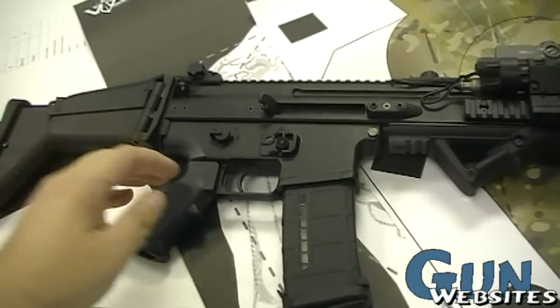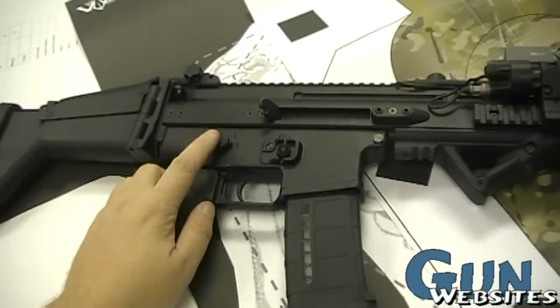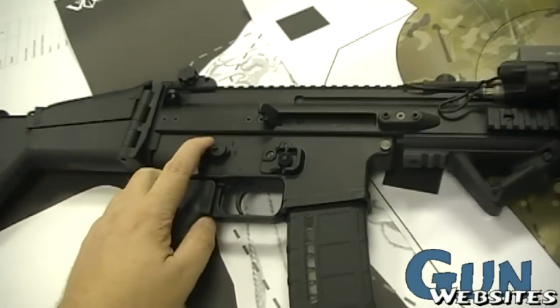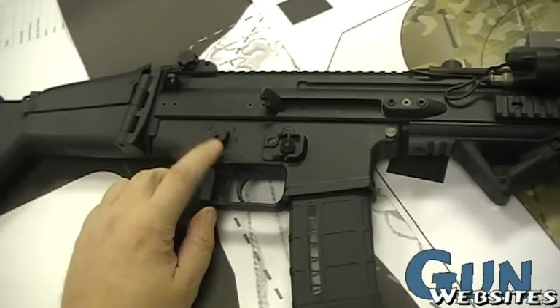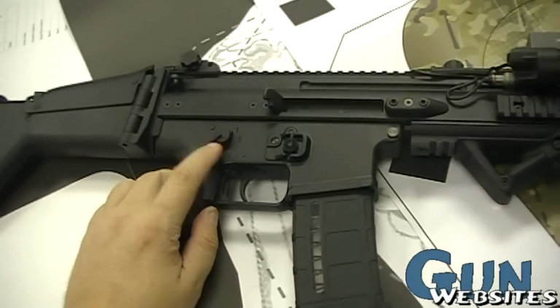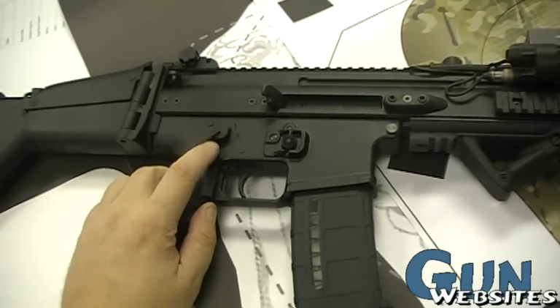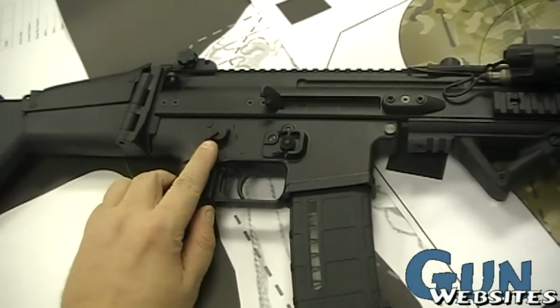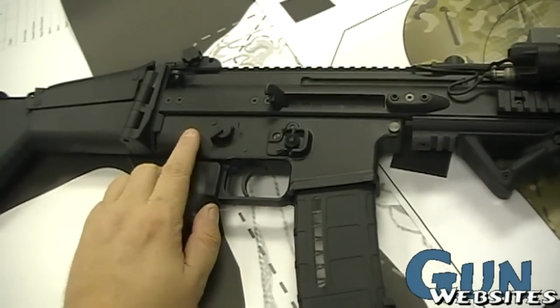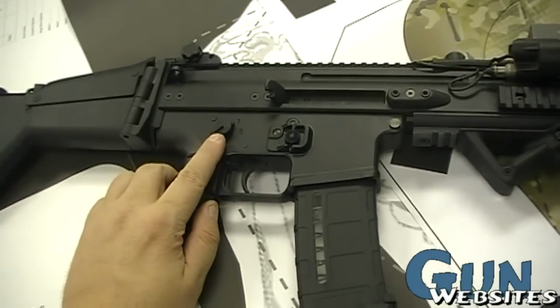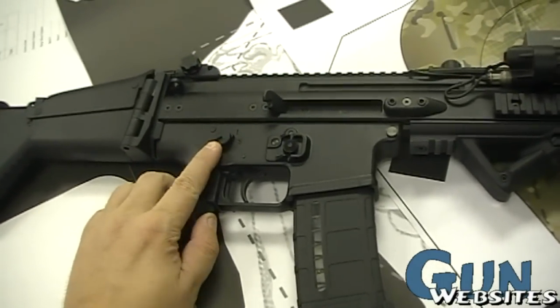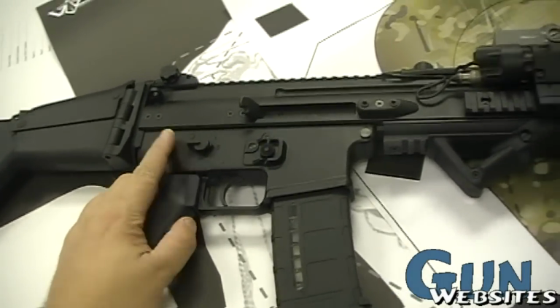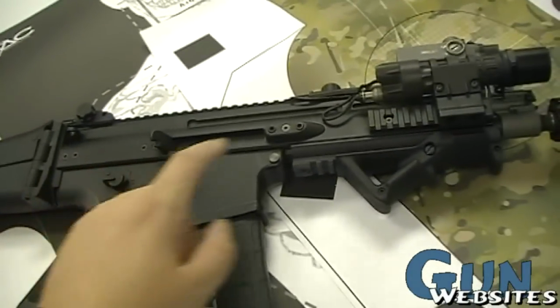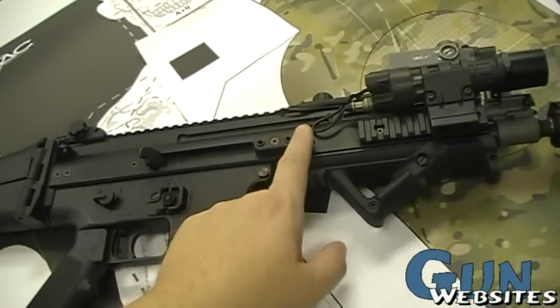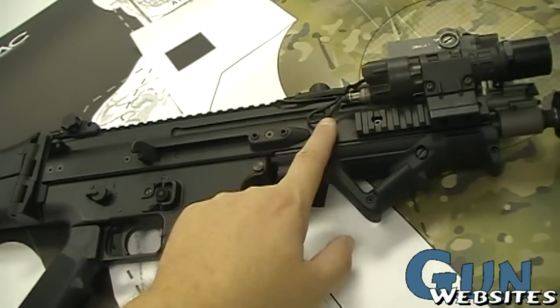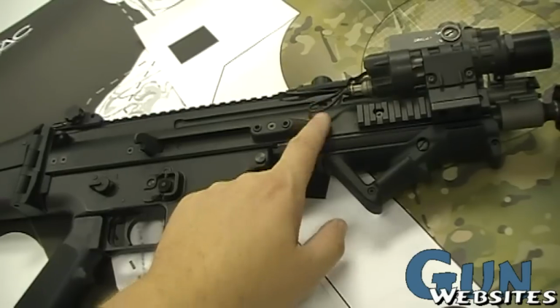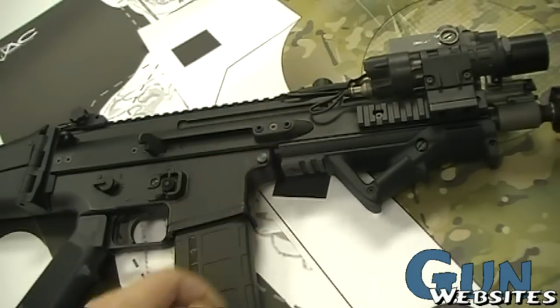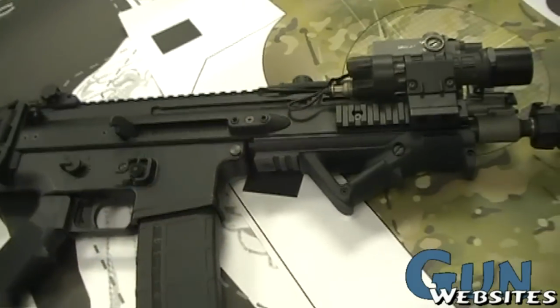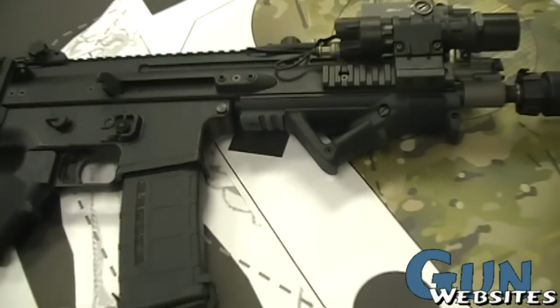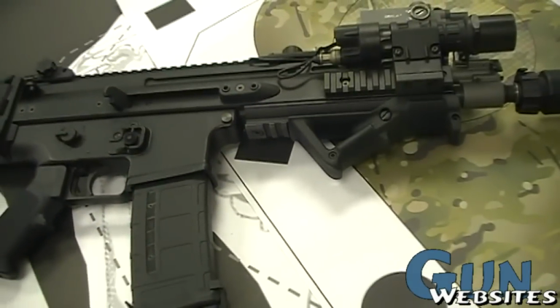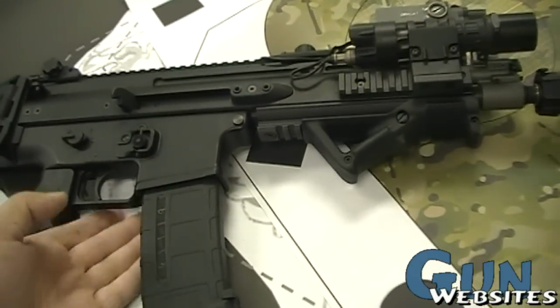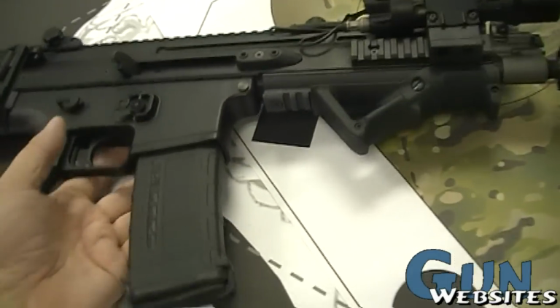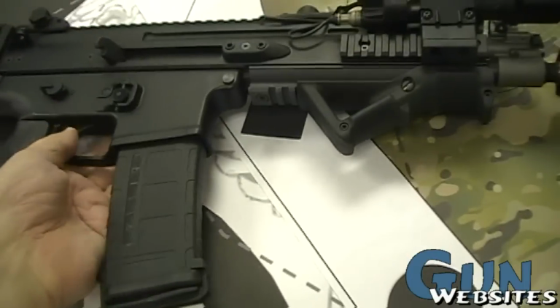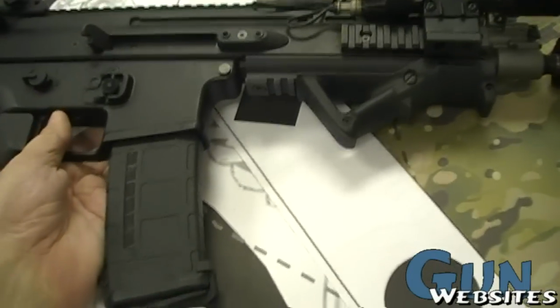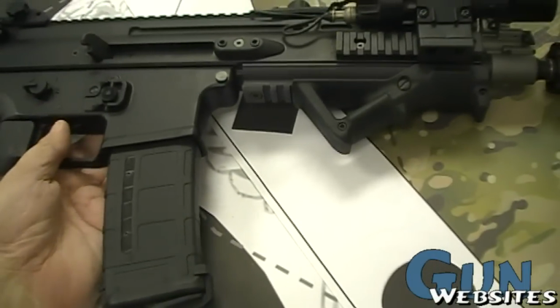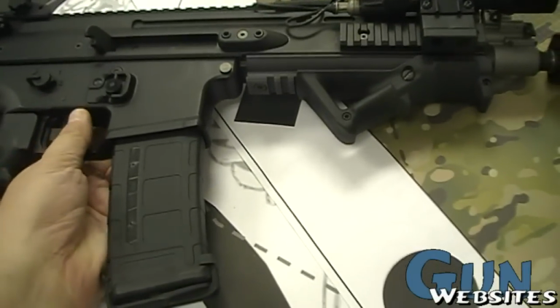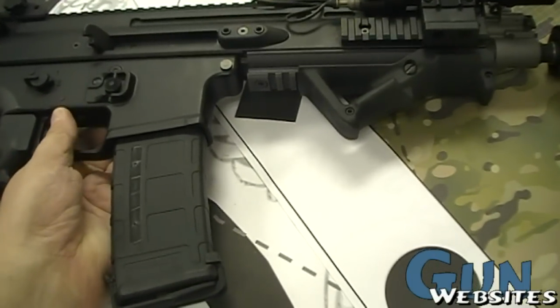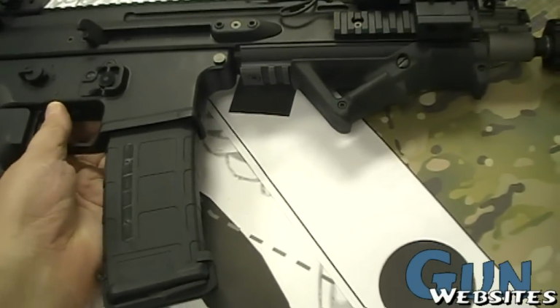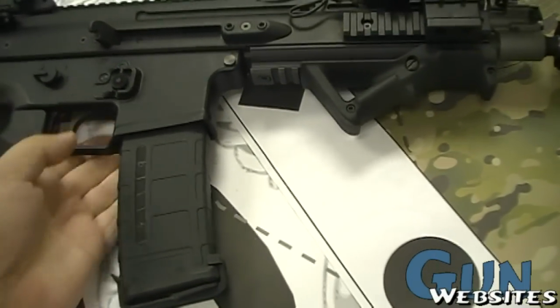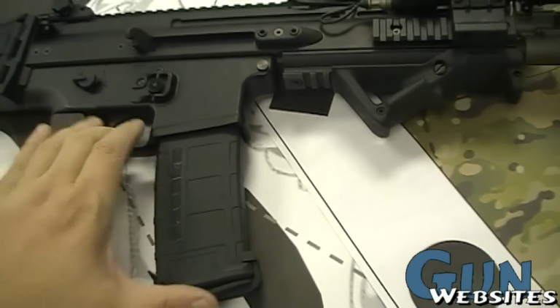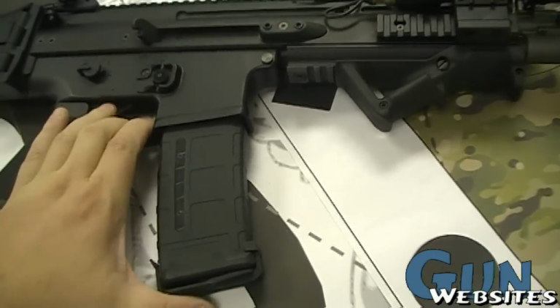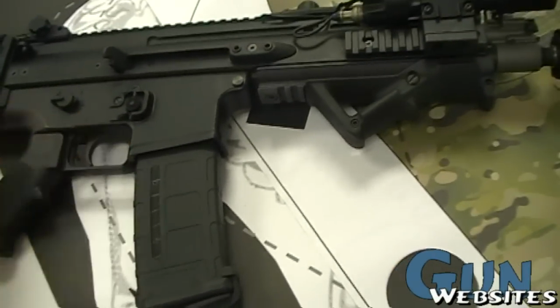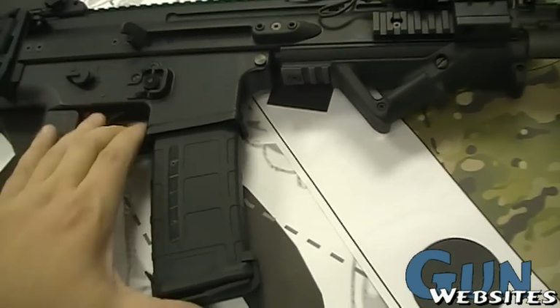The selector can be flipped over for ambidextrous use. The charging handle can flip around as well. There's also a mag release on both sides.